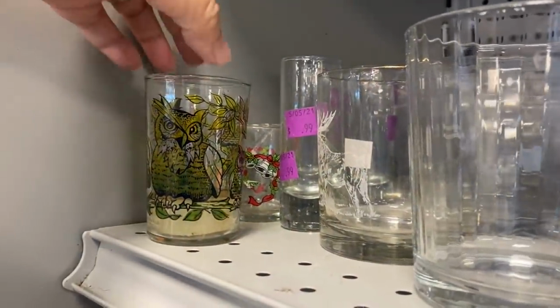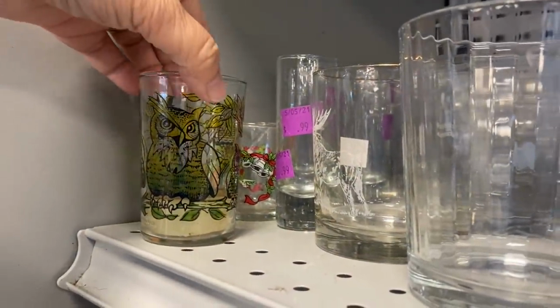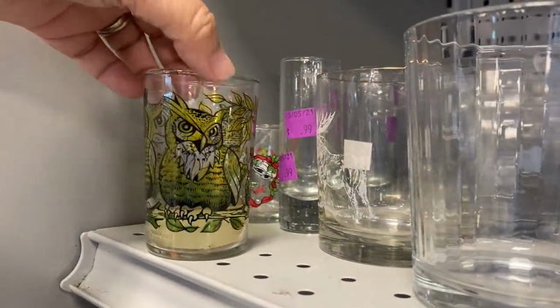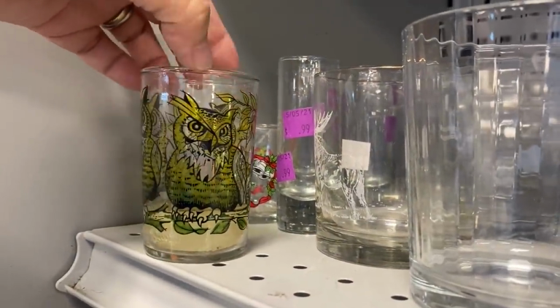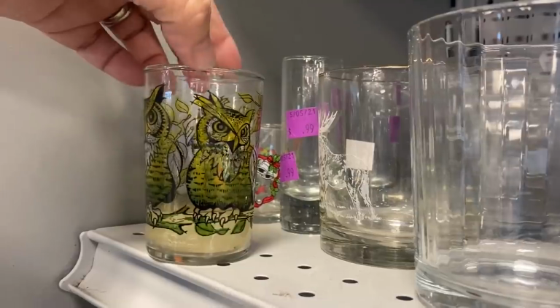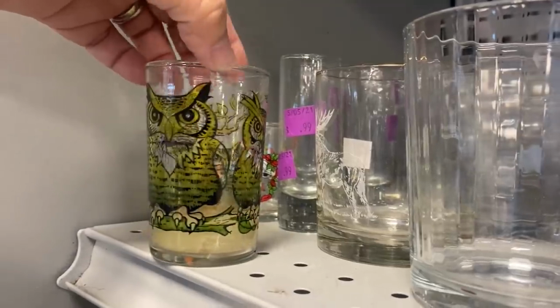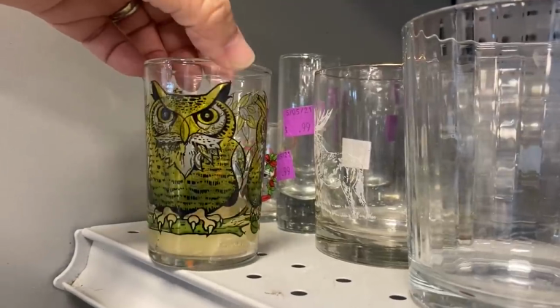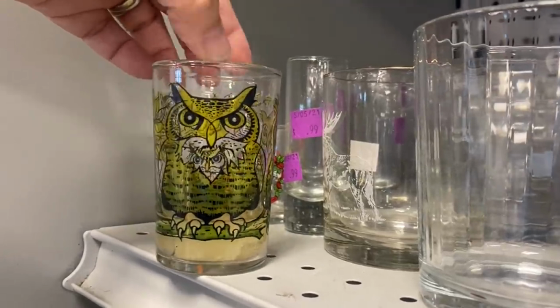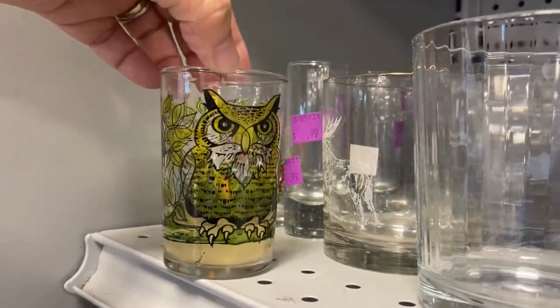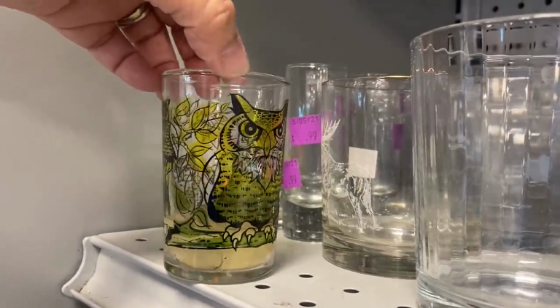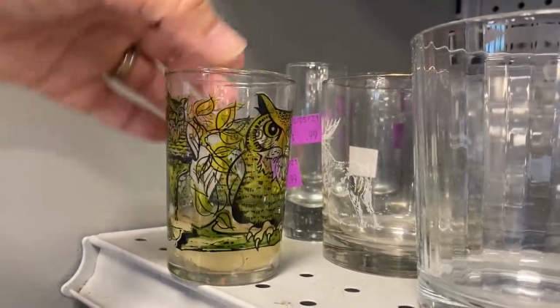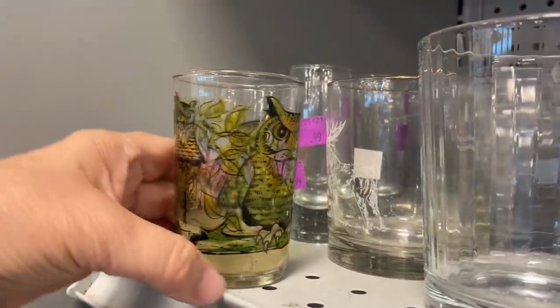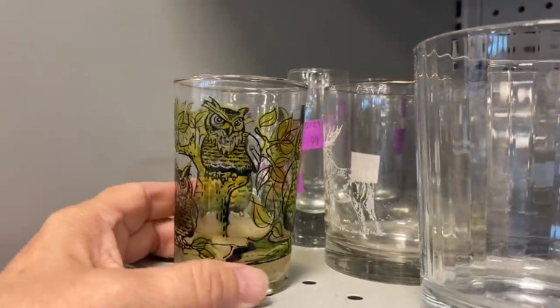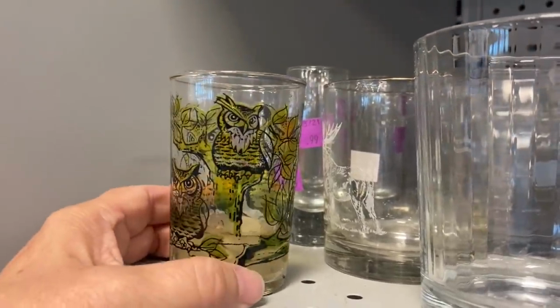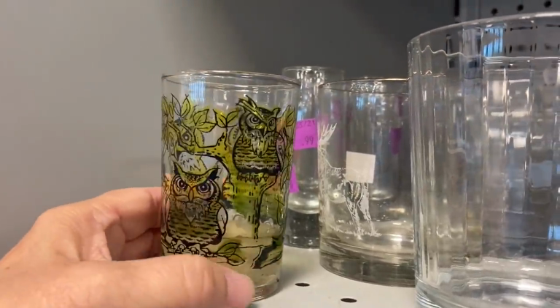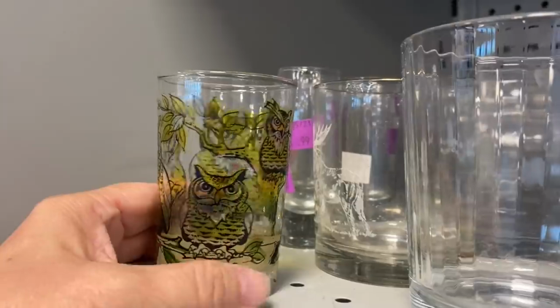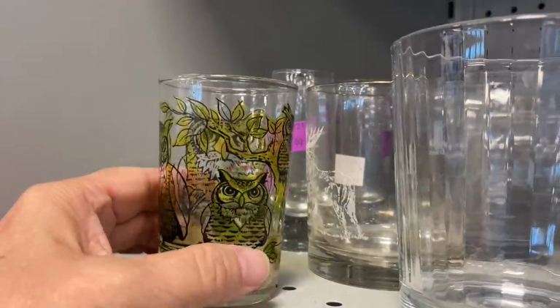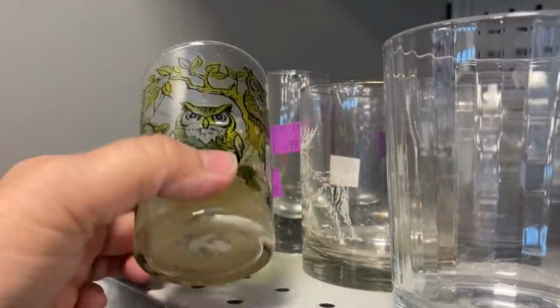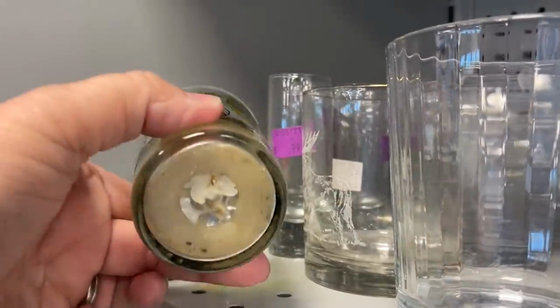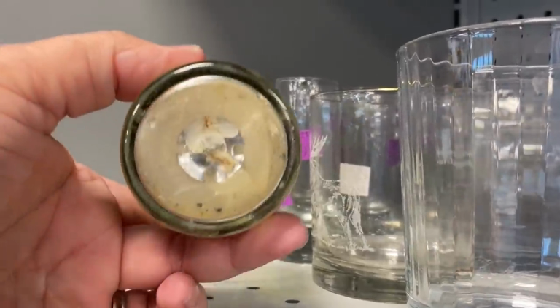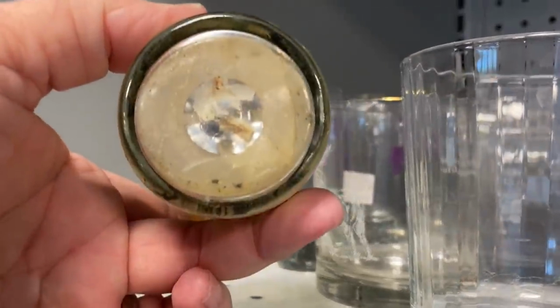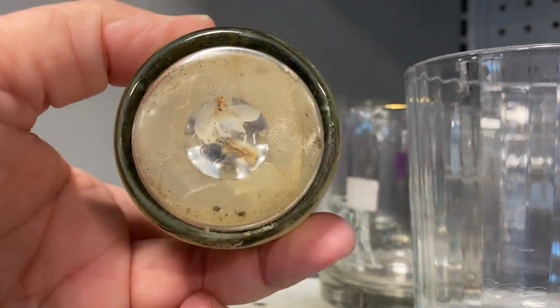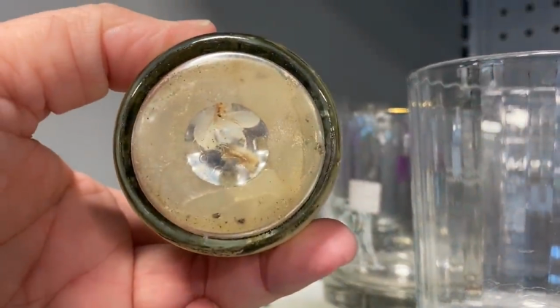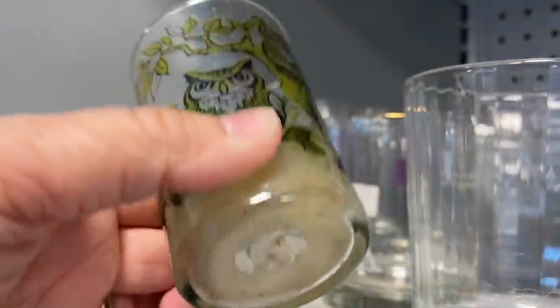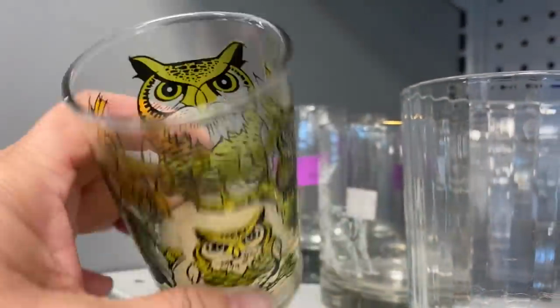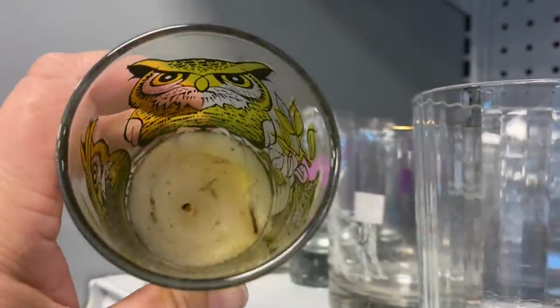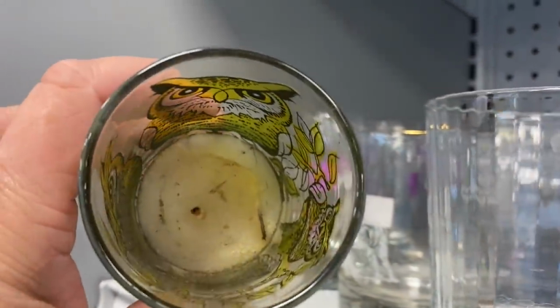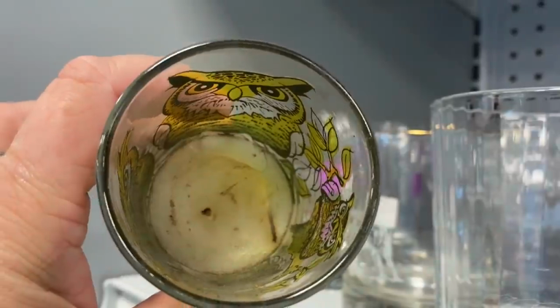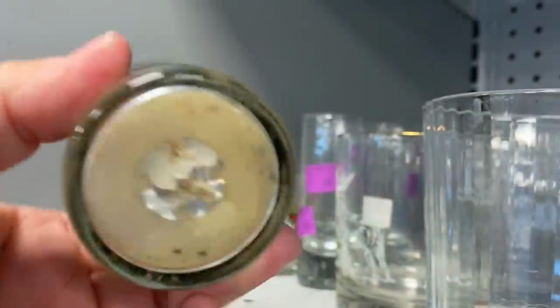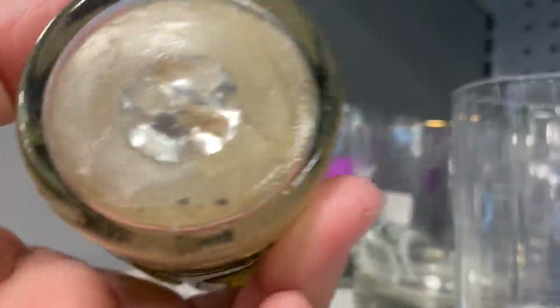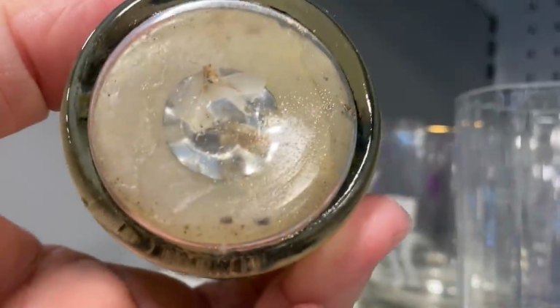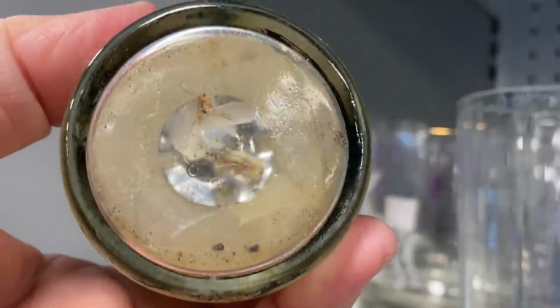I like this juice glass. It looked like the Libby Owl juice glasses, but this one had a candle inside, and of course, no price. You know what happened the last time I tried to purchase something without a price.